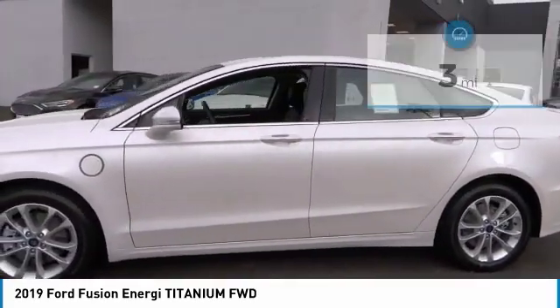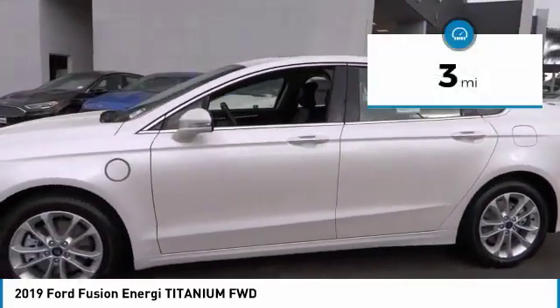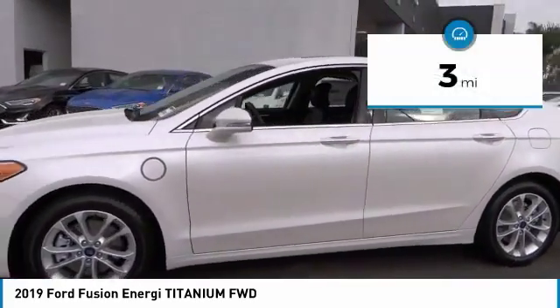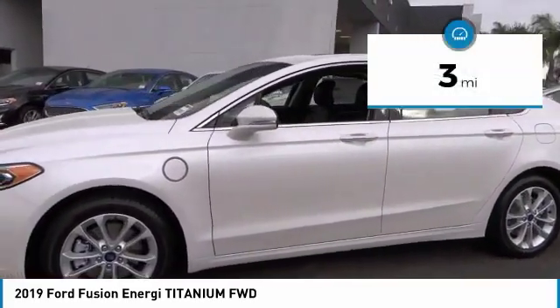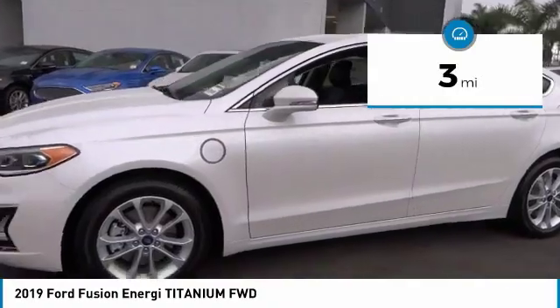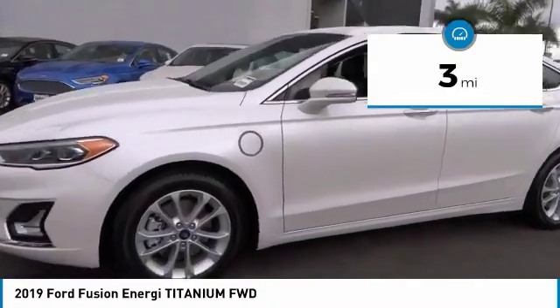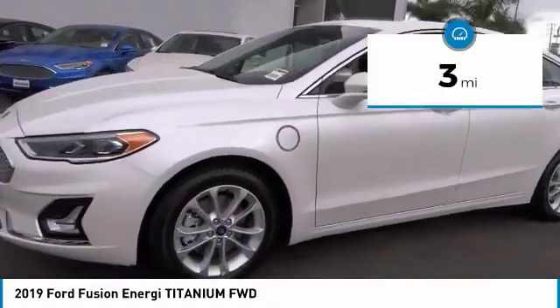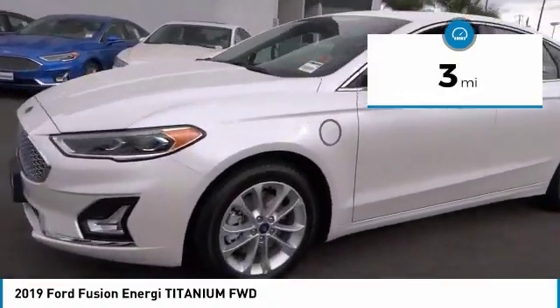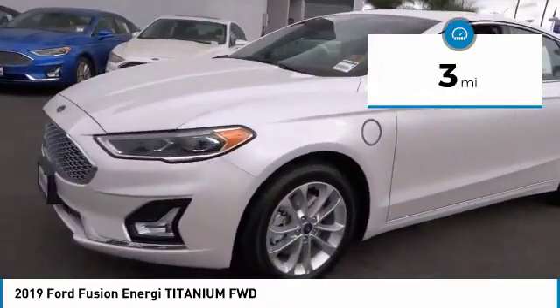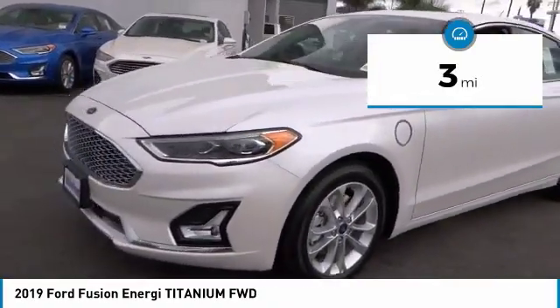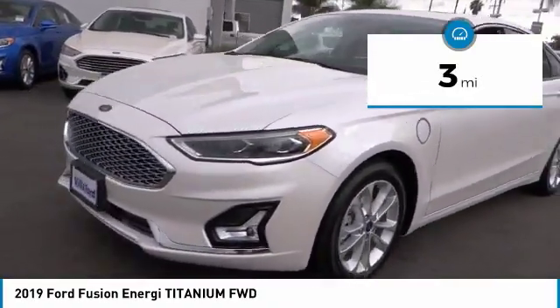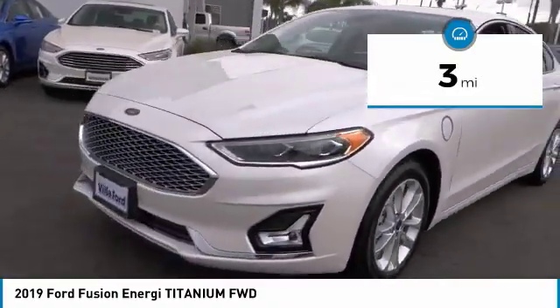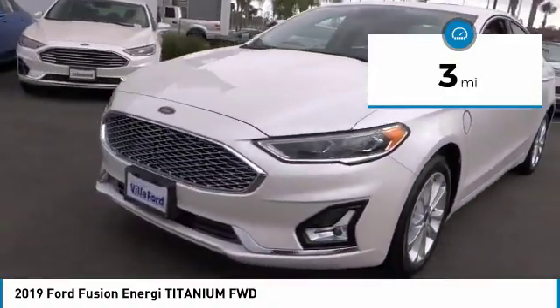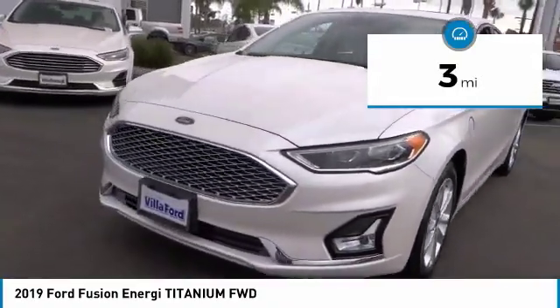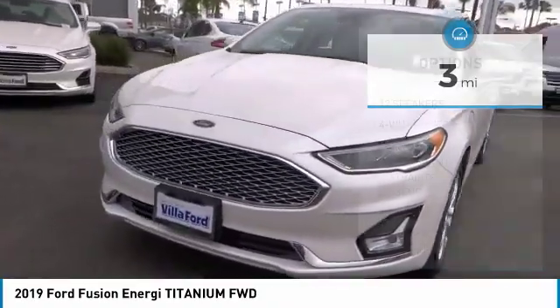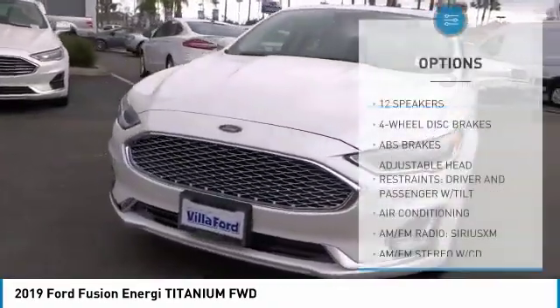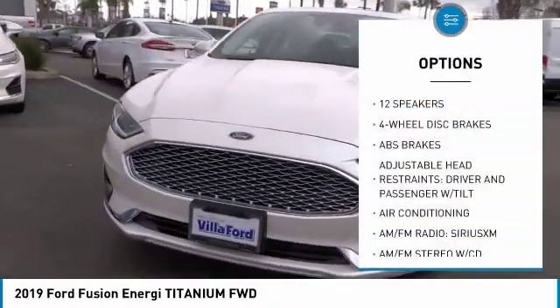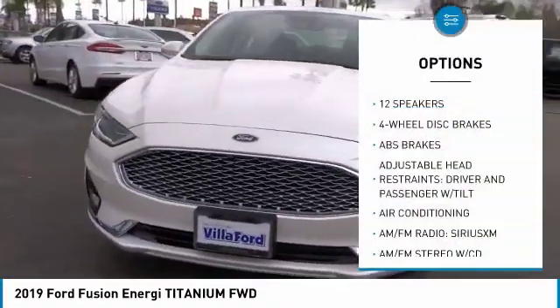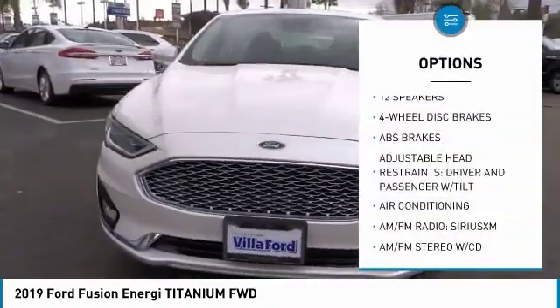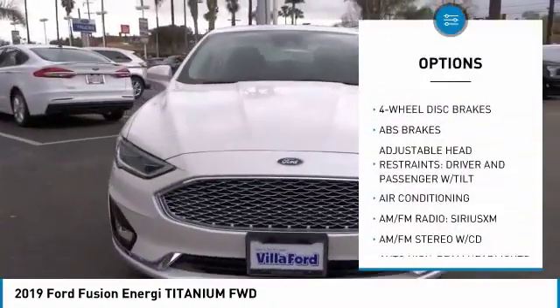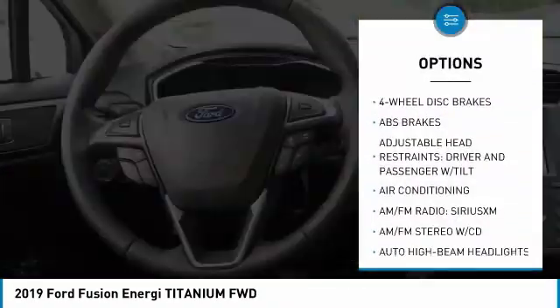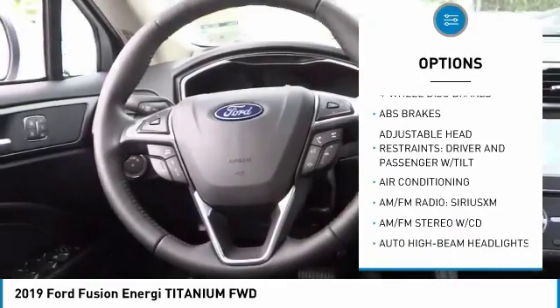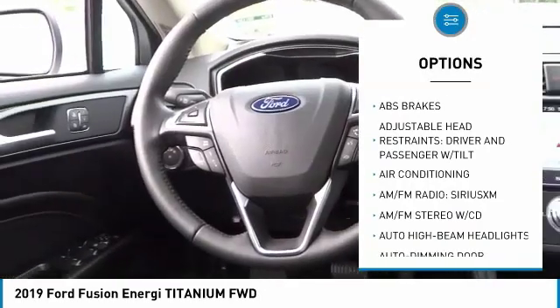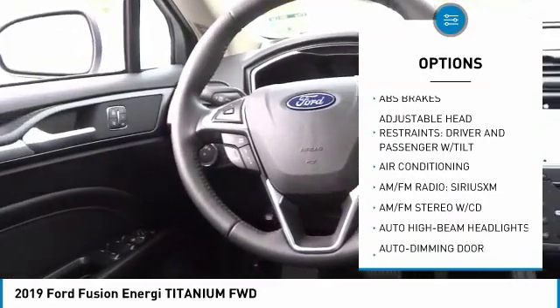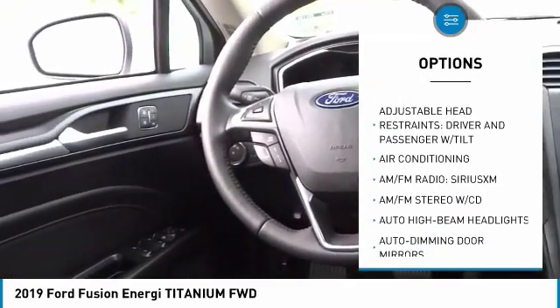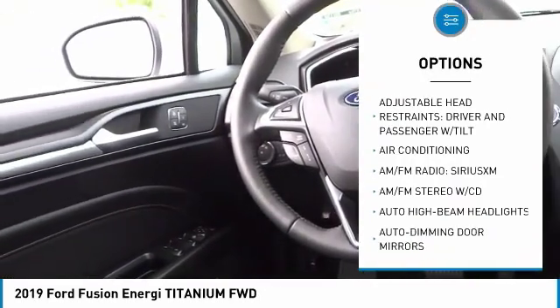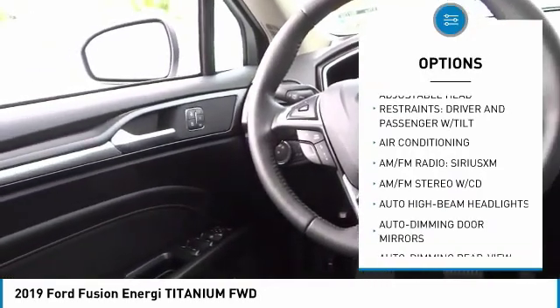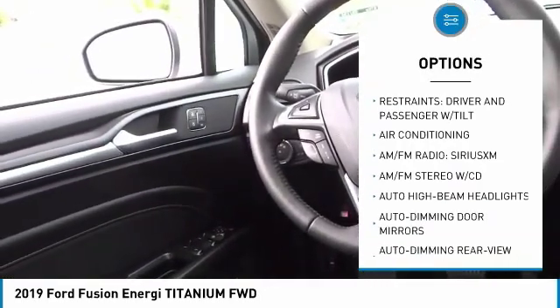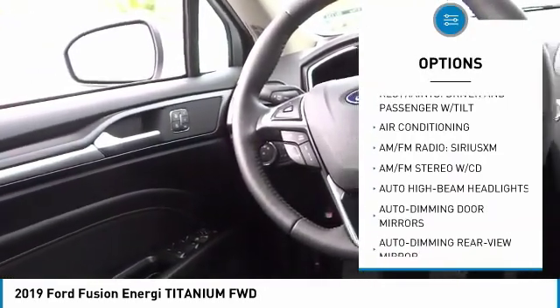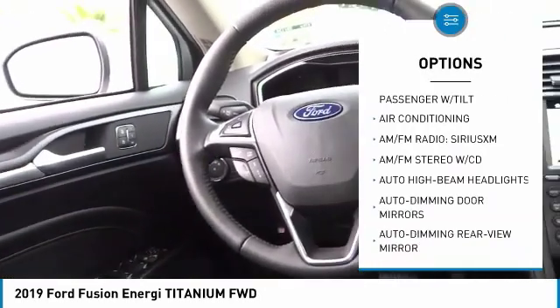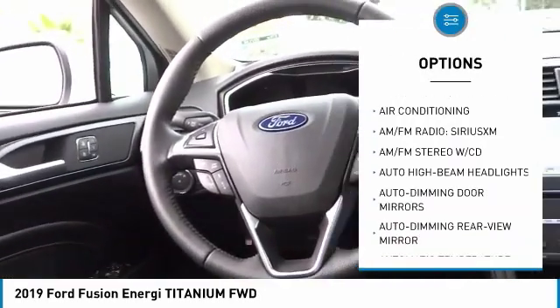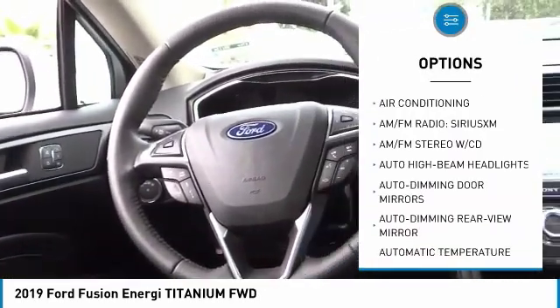This vehicle has less than 100 miles. Here are some of this vehicle's great options: power passenger seat, traction control, navigation system, and air conditioning.